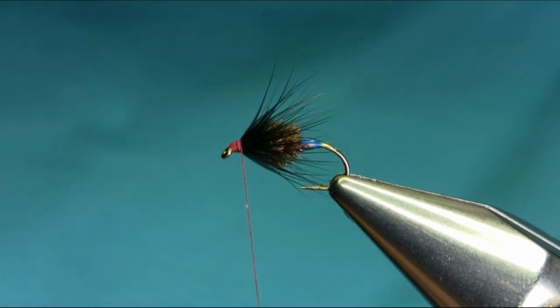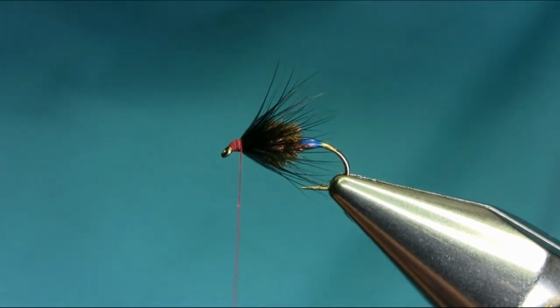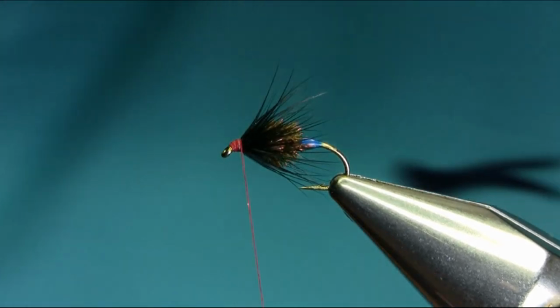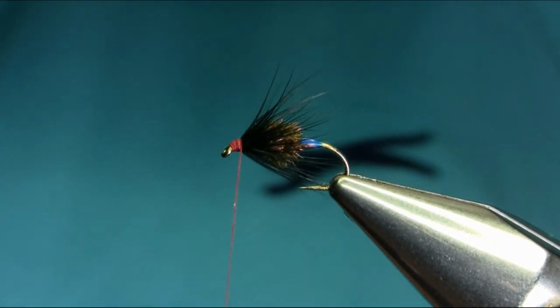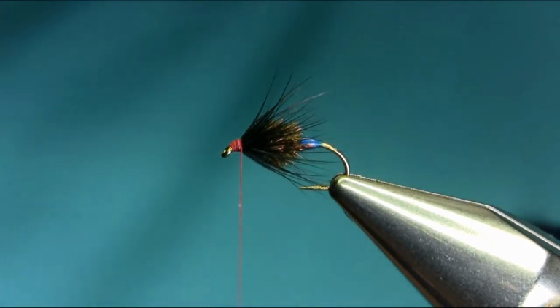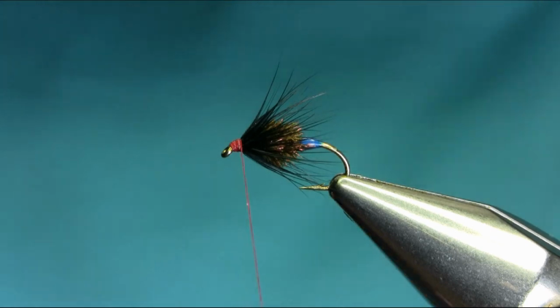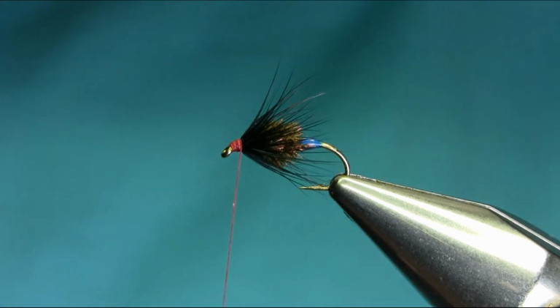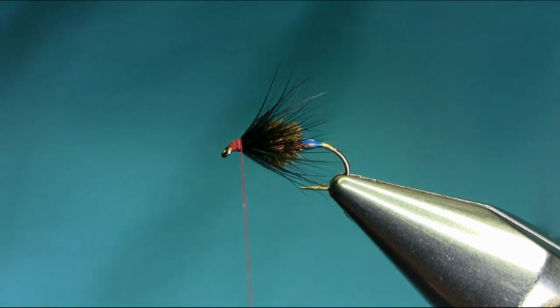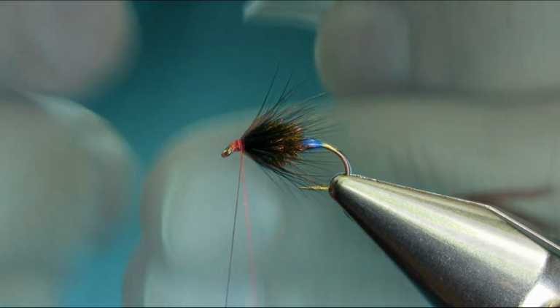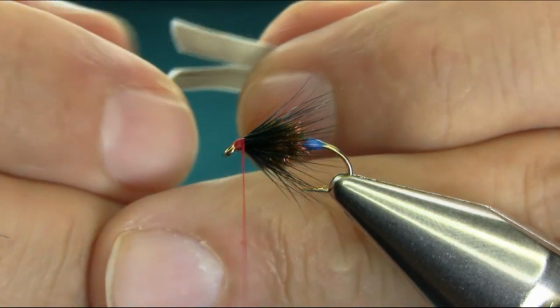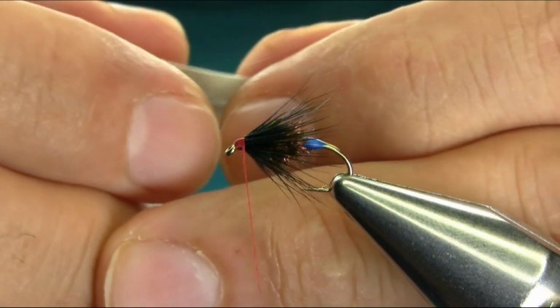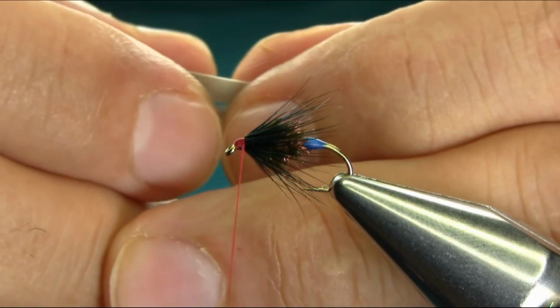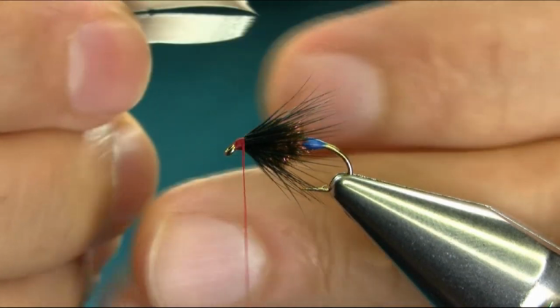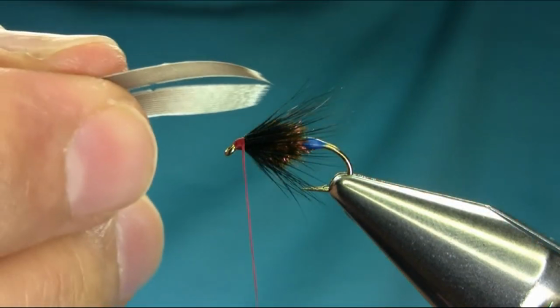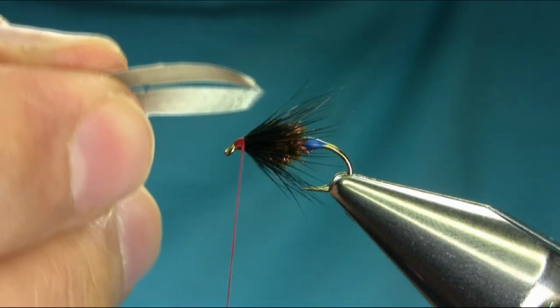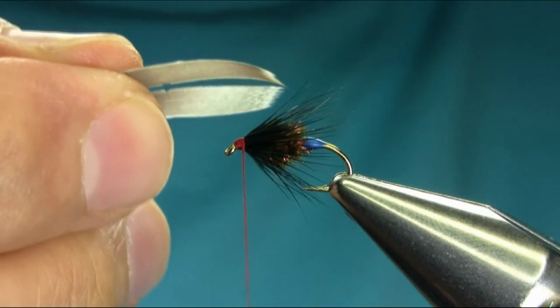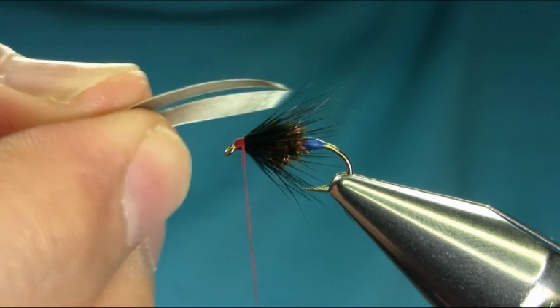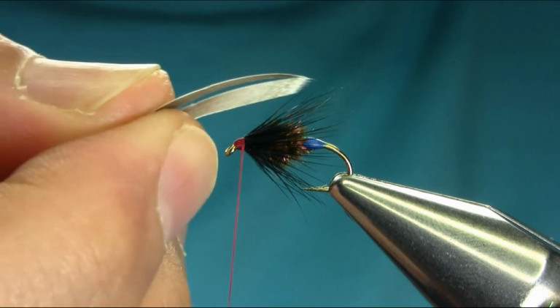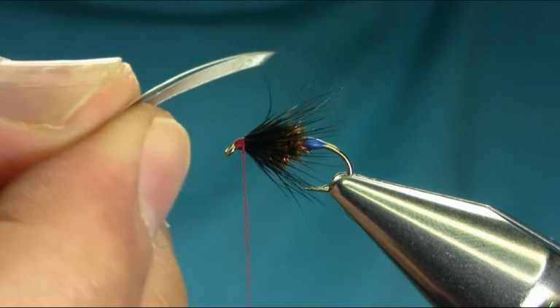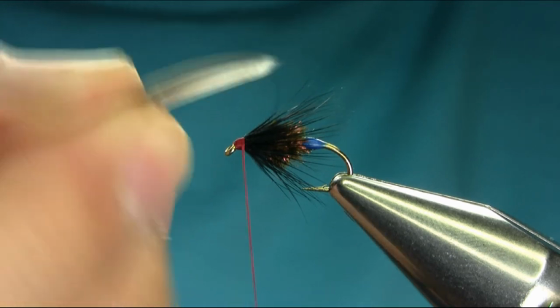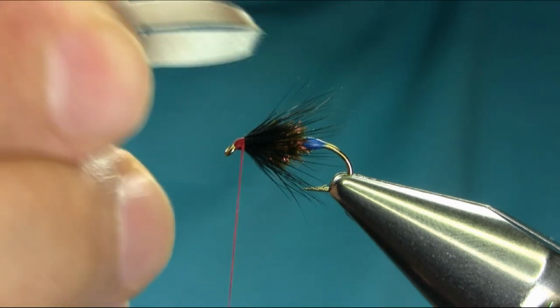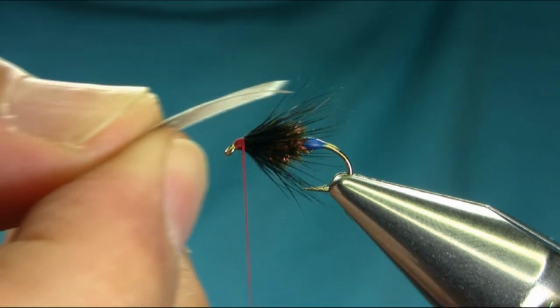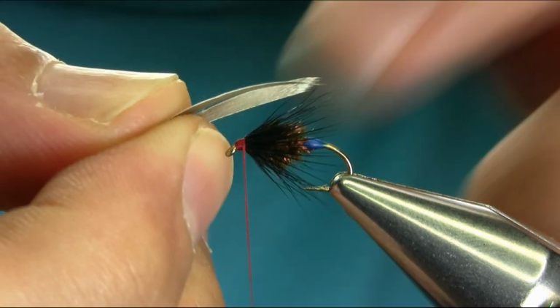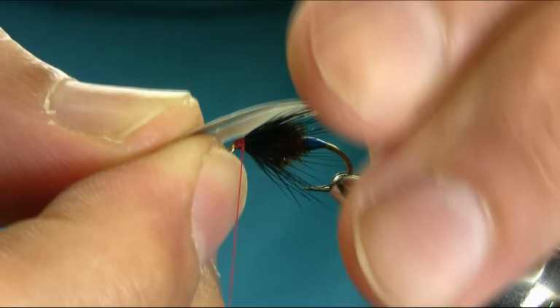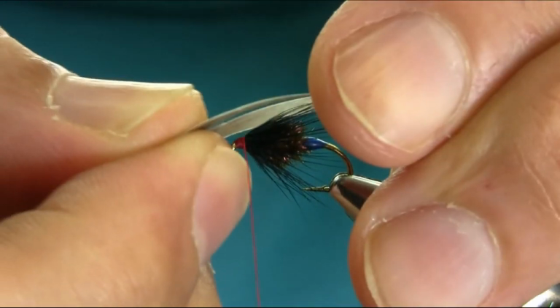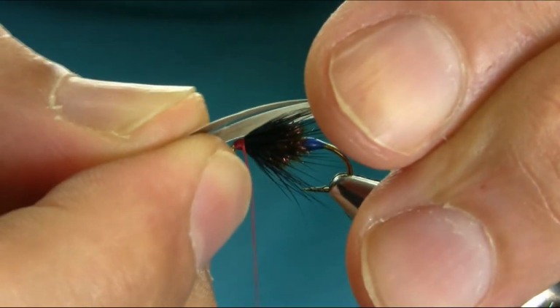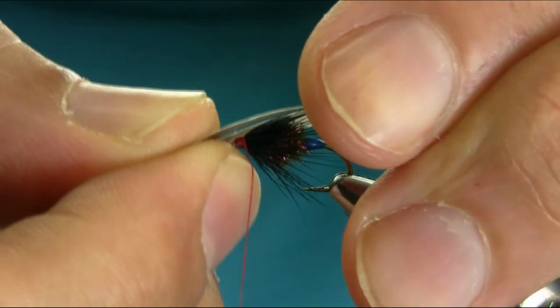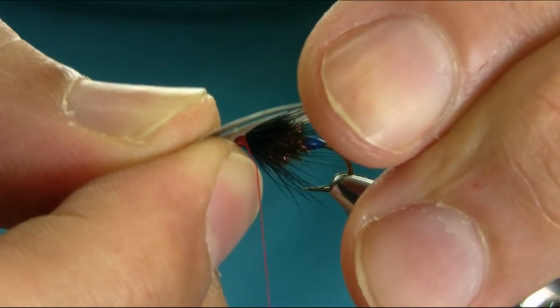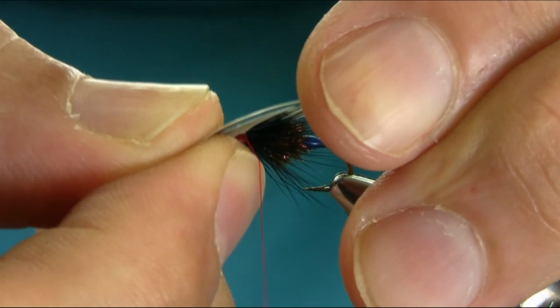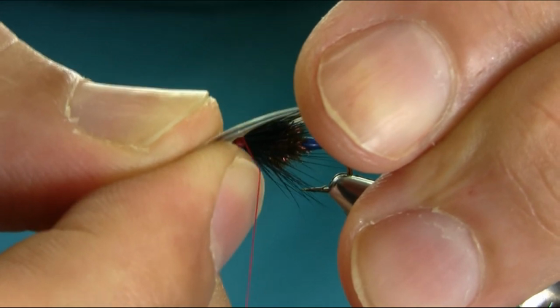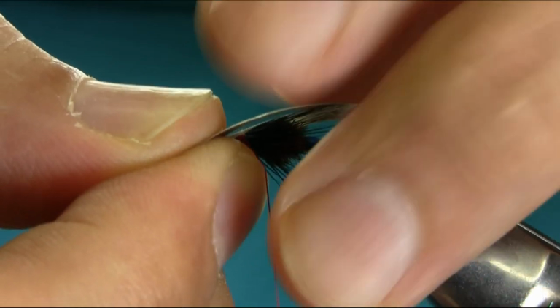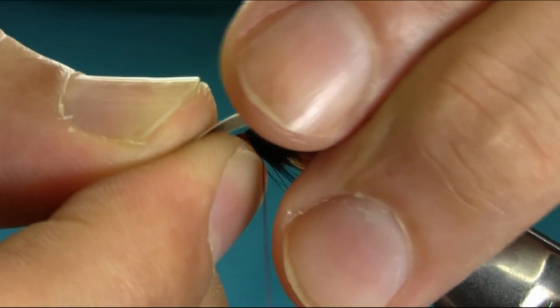Now the next bit is wings. The next material is going to be wings — these are mallard left and right primary feathers. You probably saw these on my other videos.